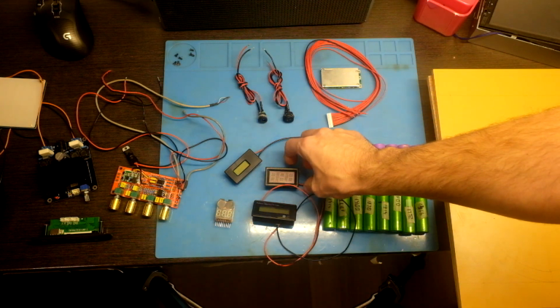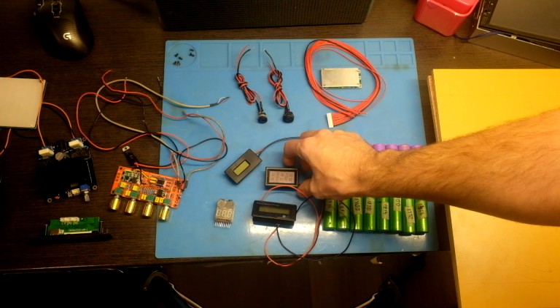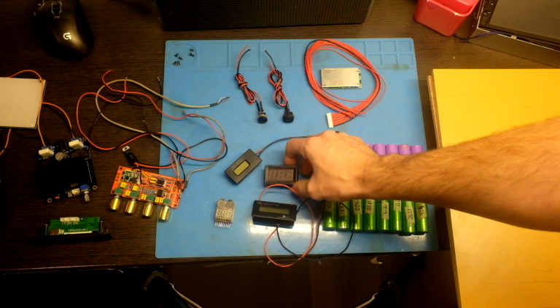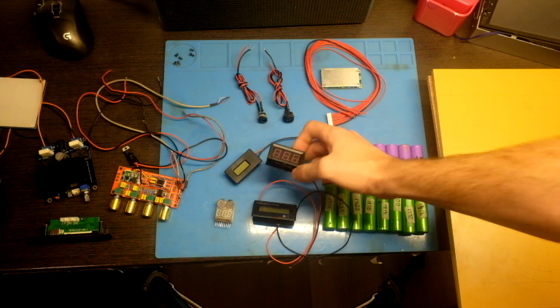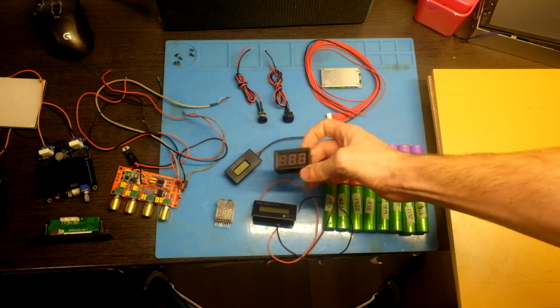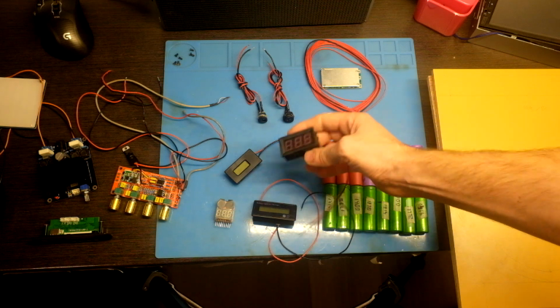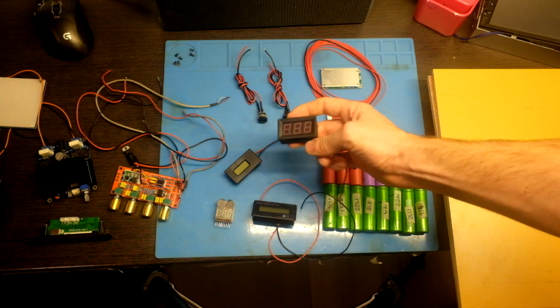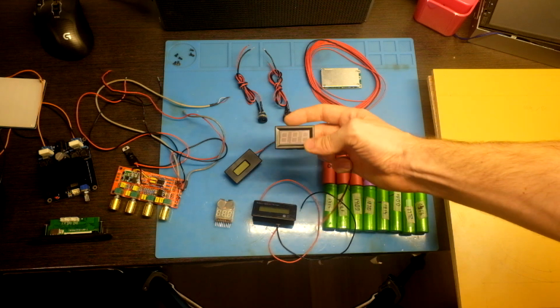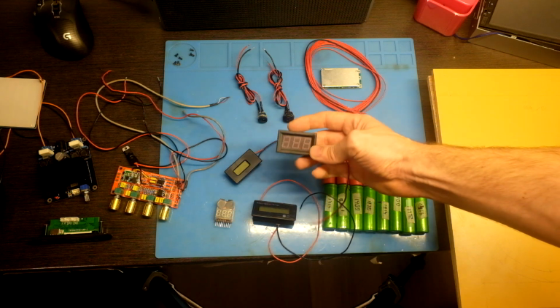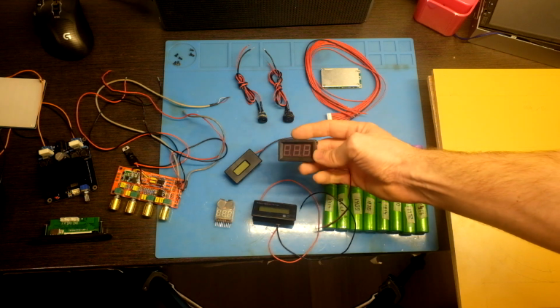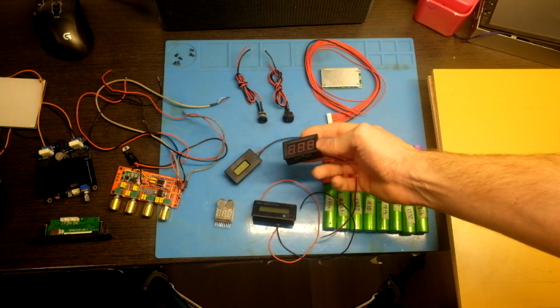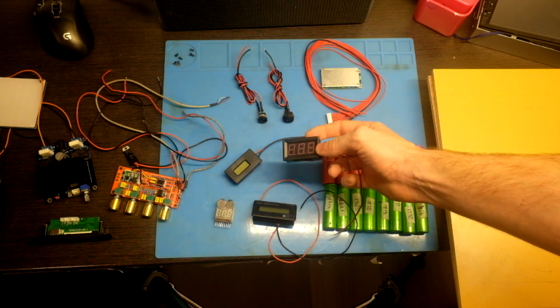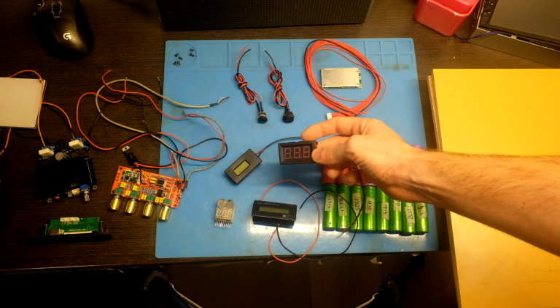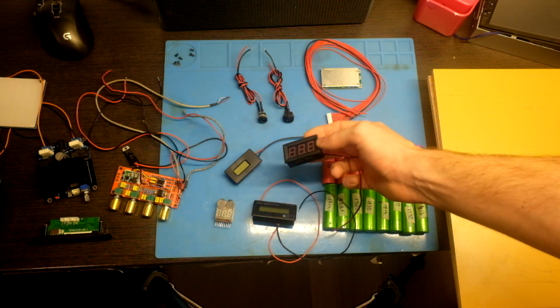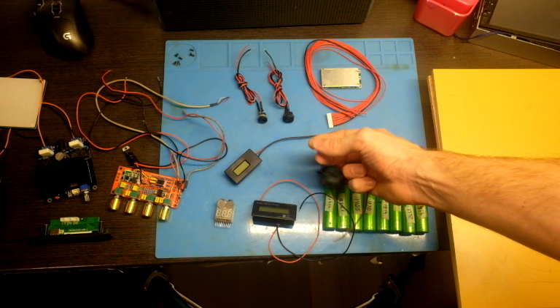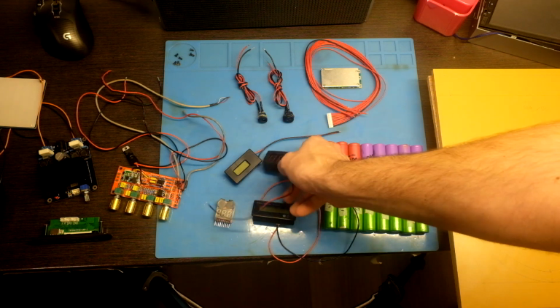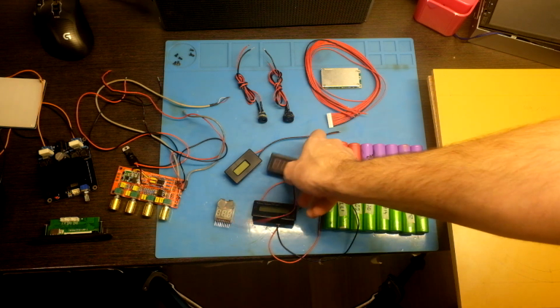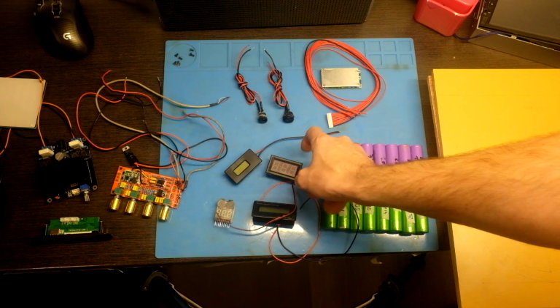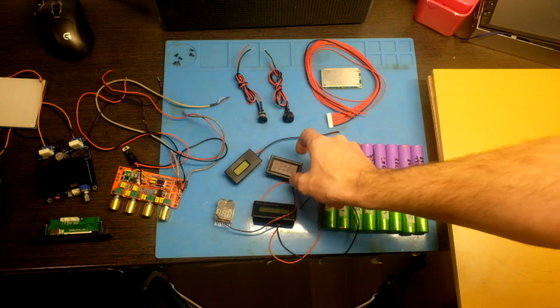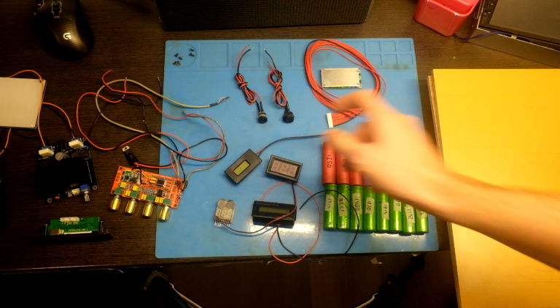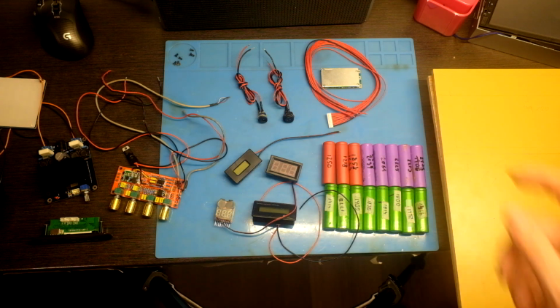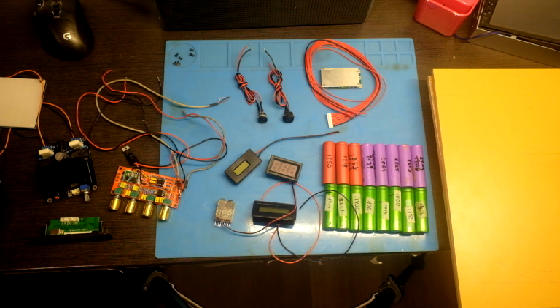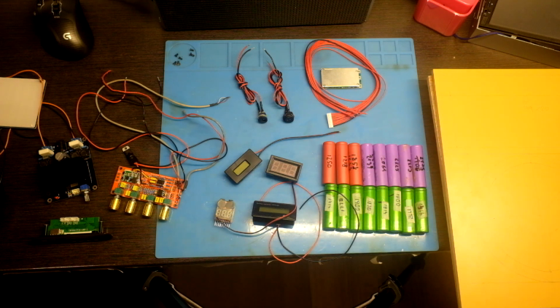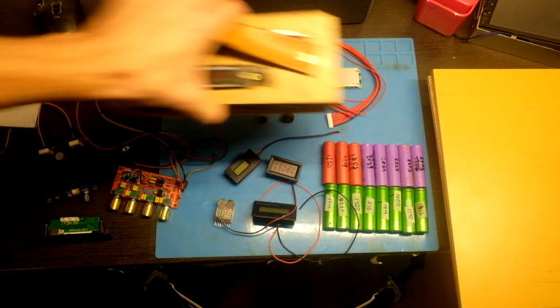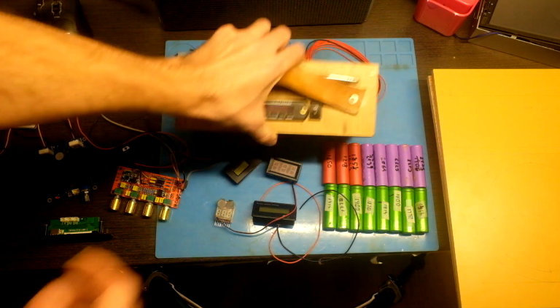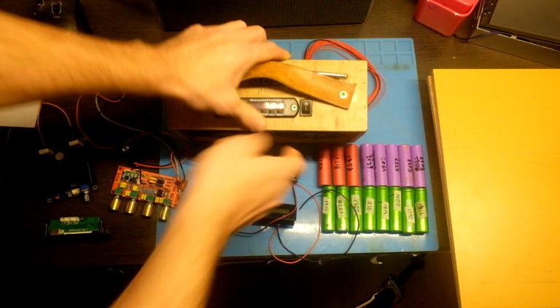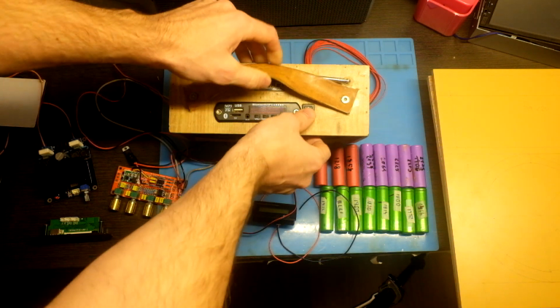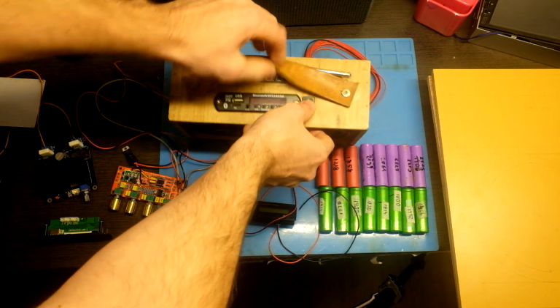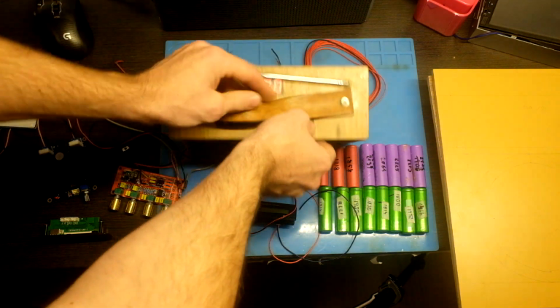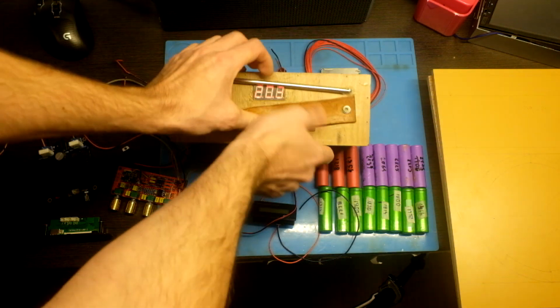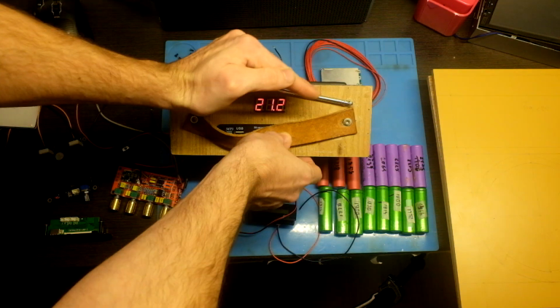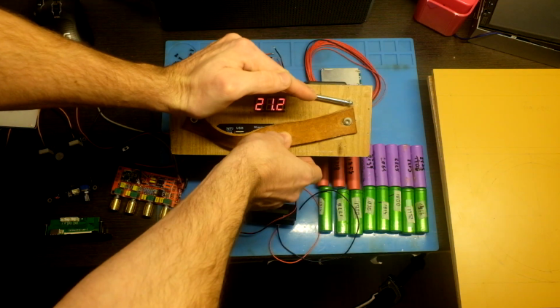At first I used this cheap one — it just shows you the voltage, but it is big and it is only a dollar. You can see it in action here.